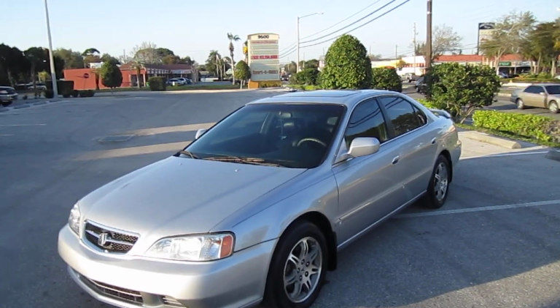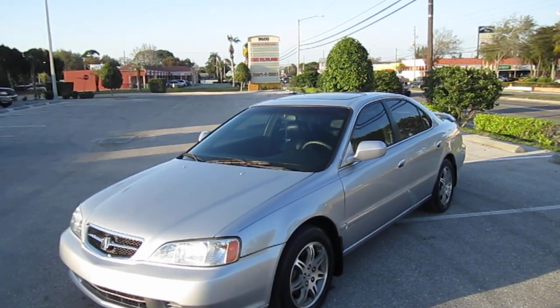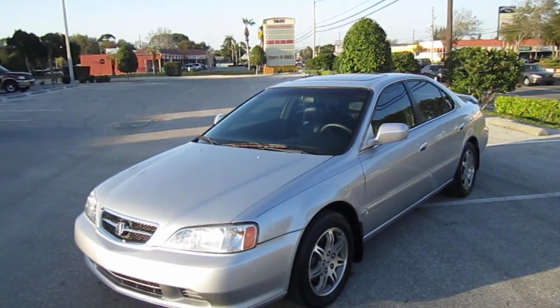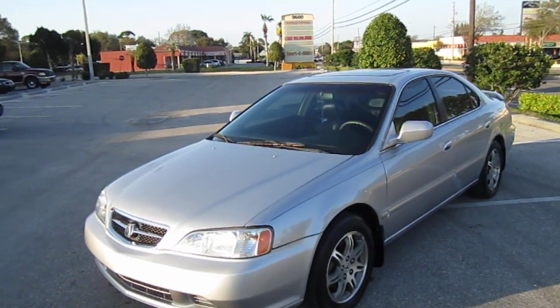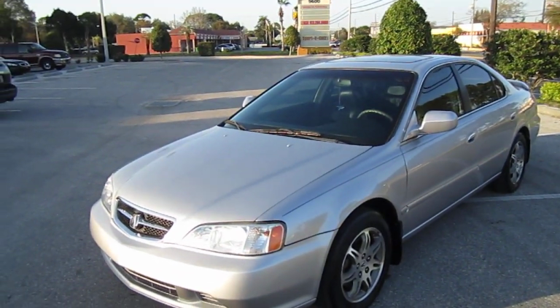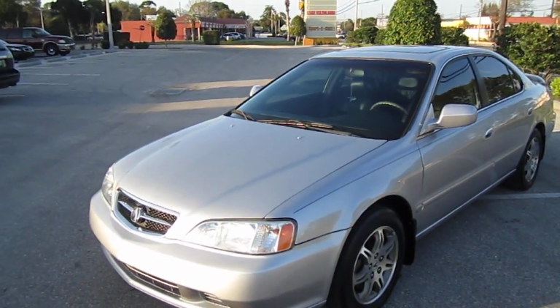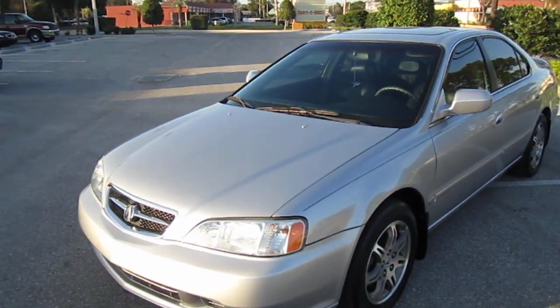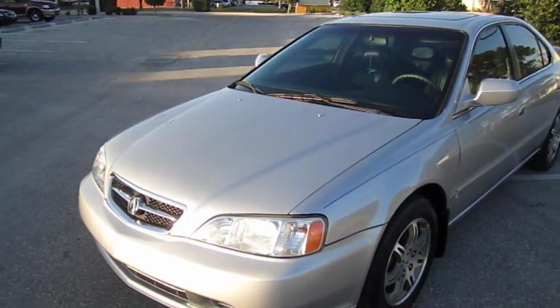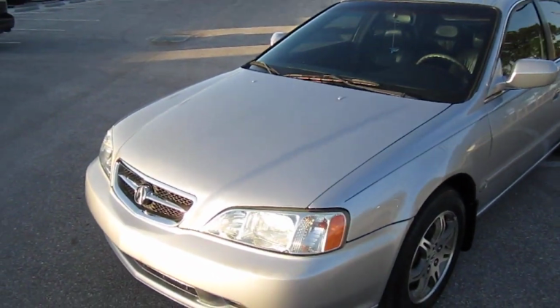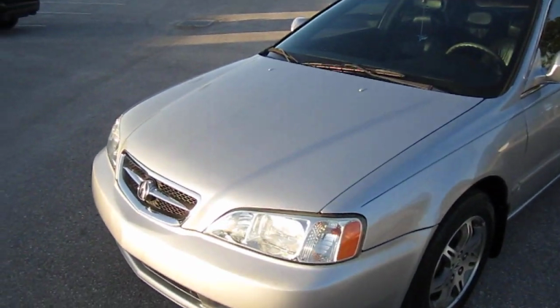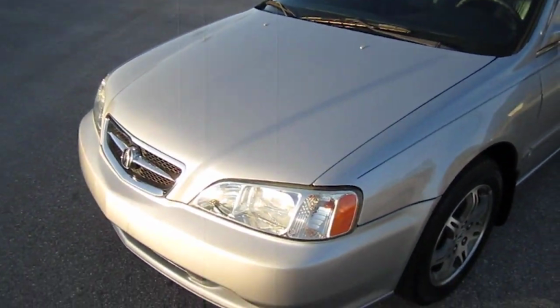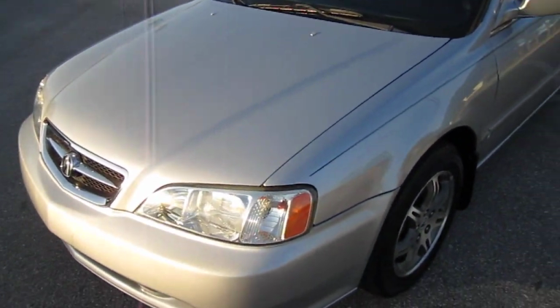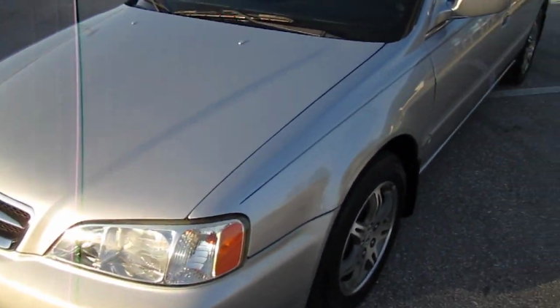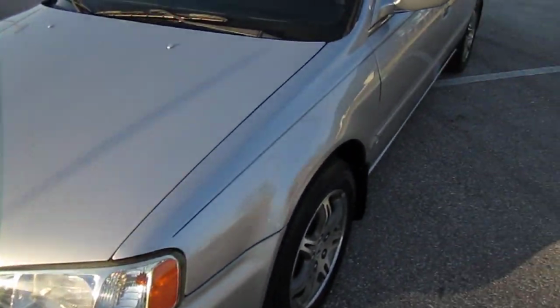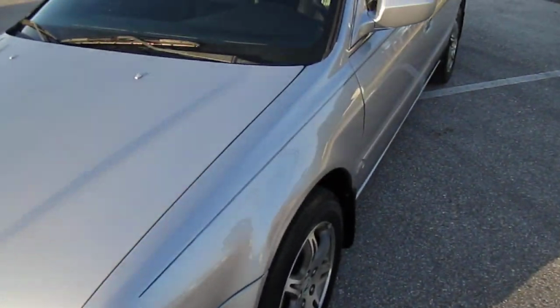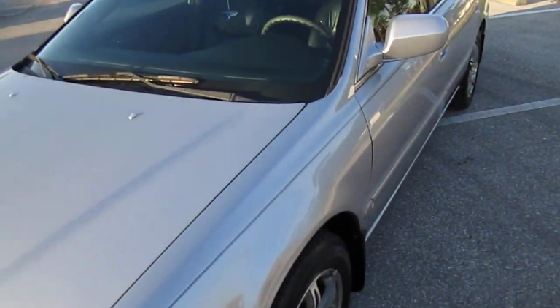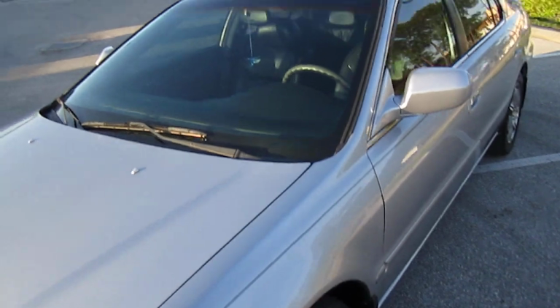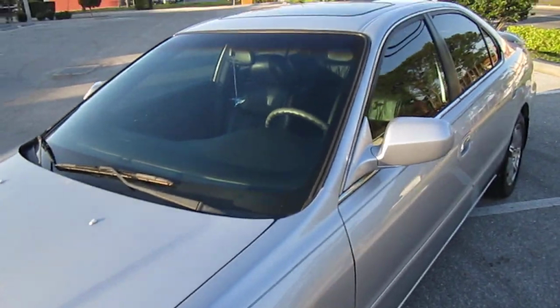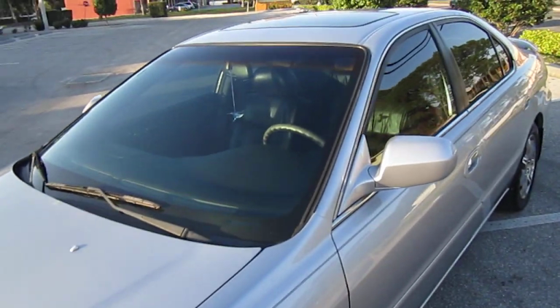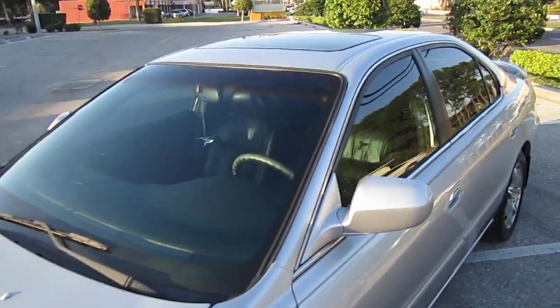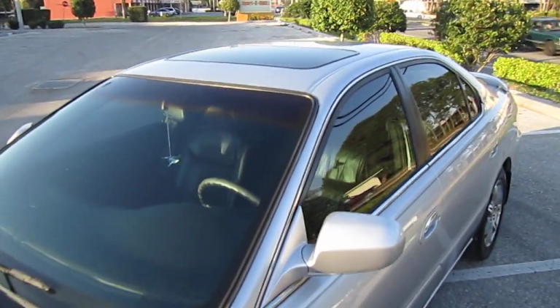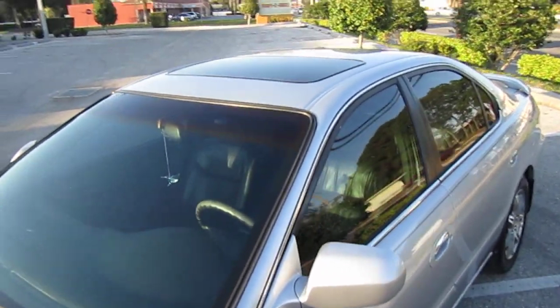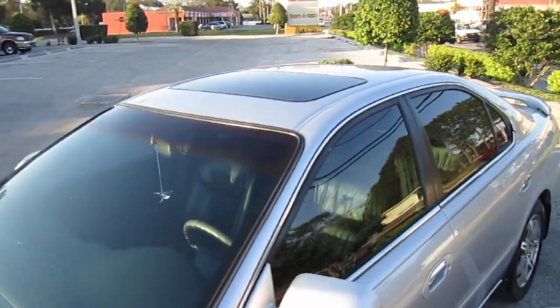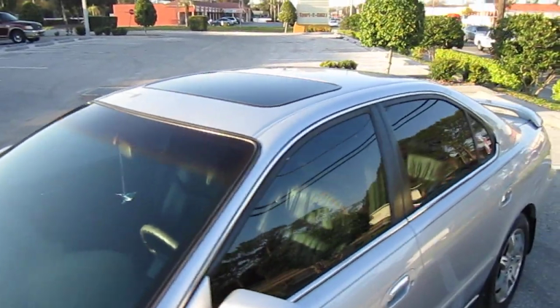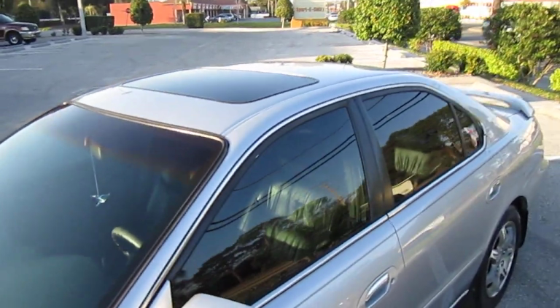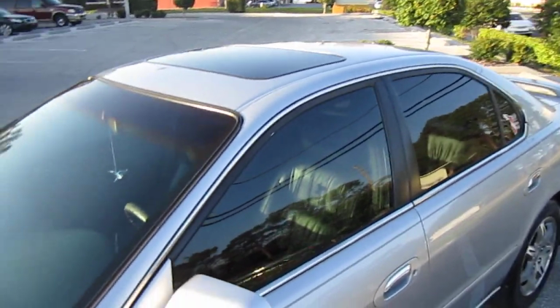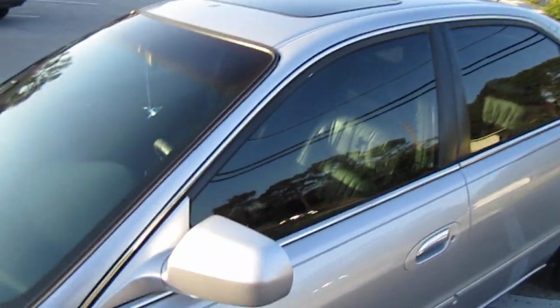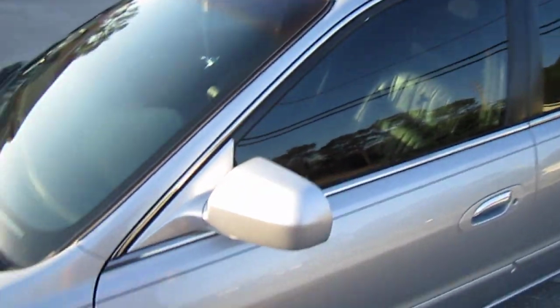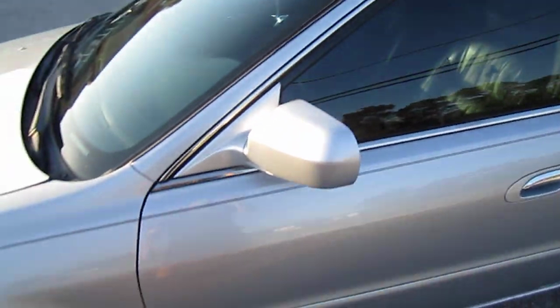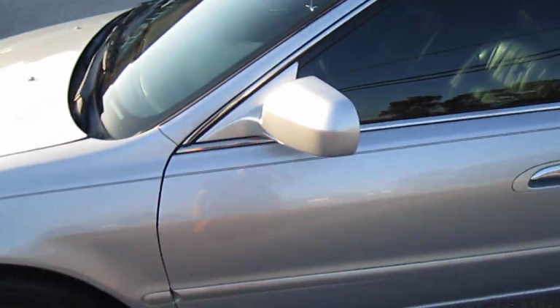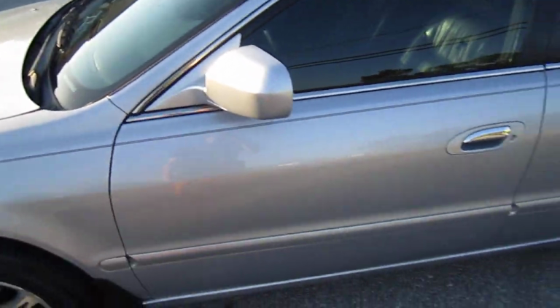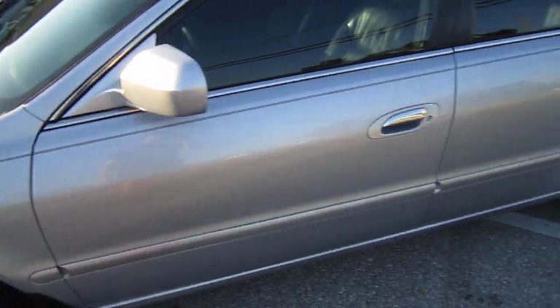Here we have a 1999 Acura TL 3.2. Very nice car.